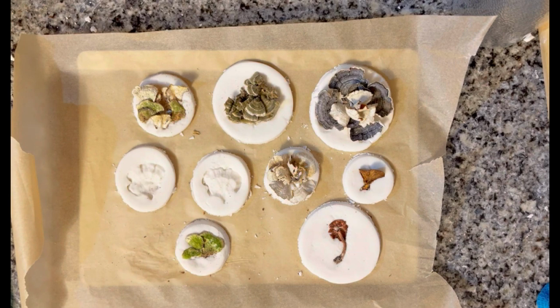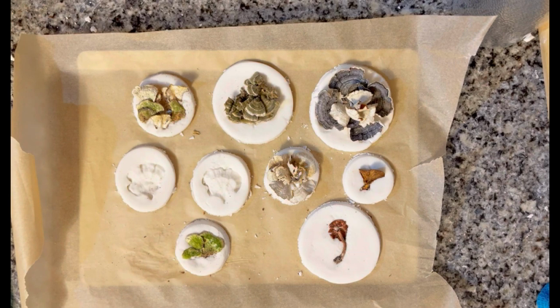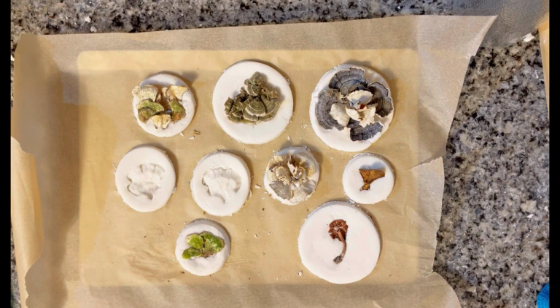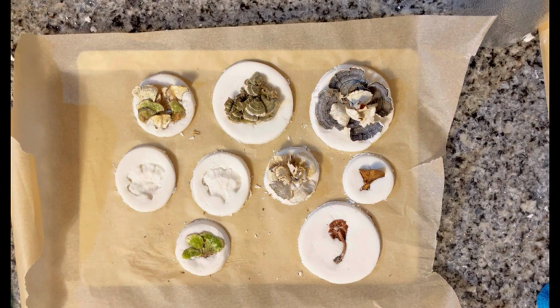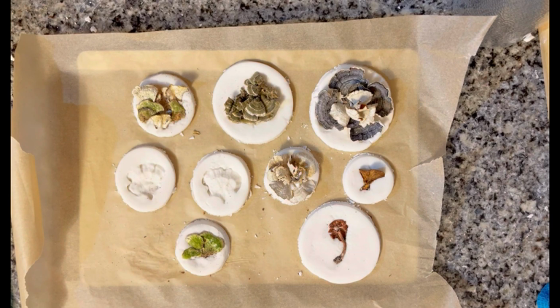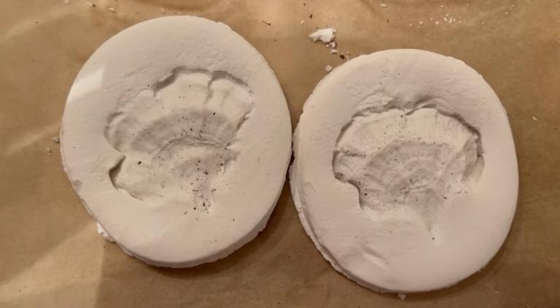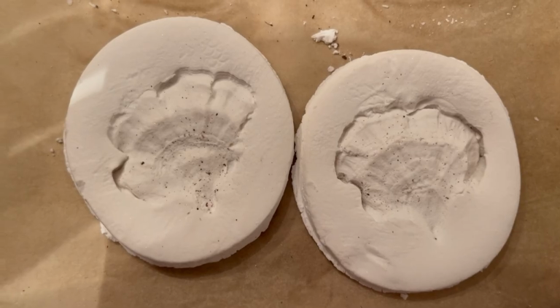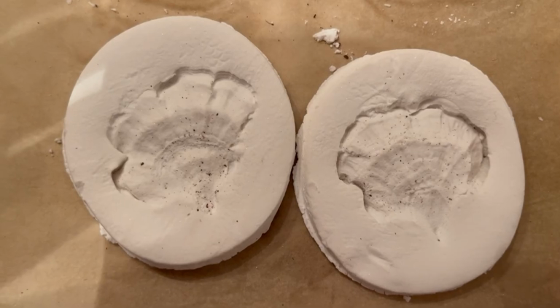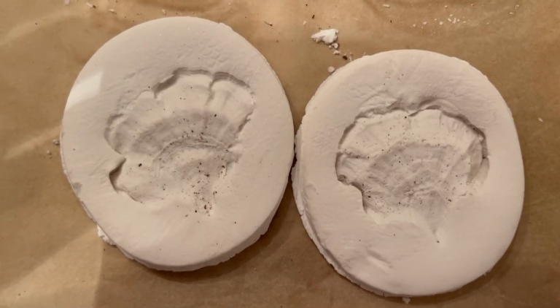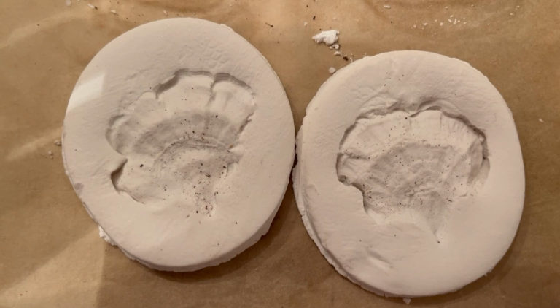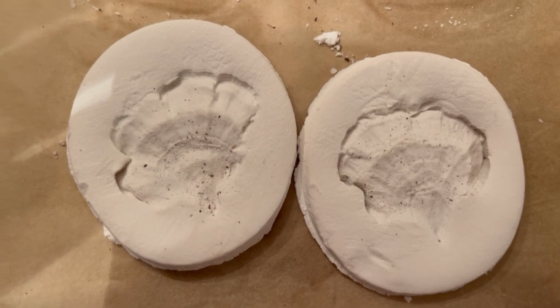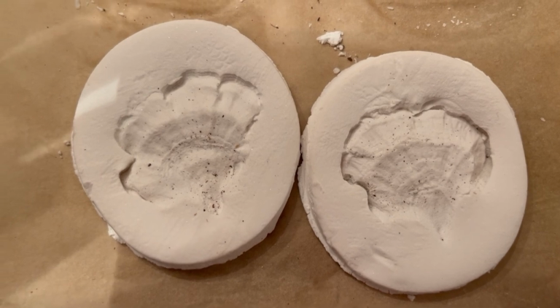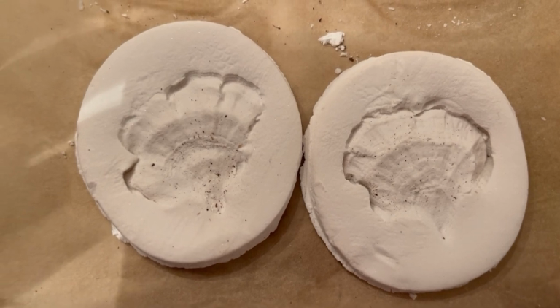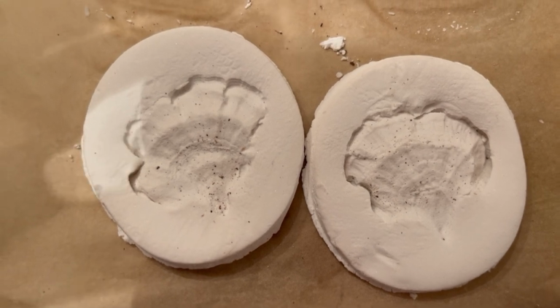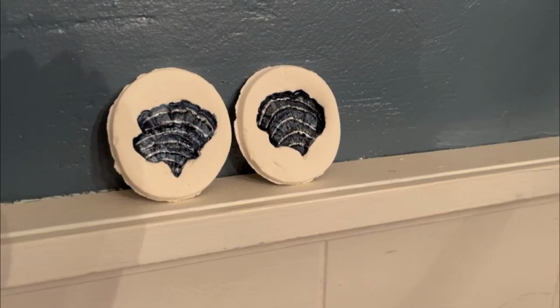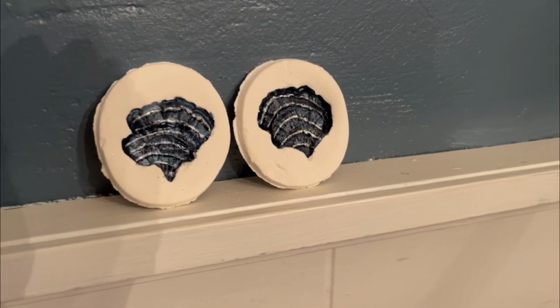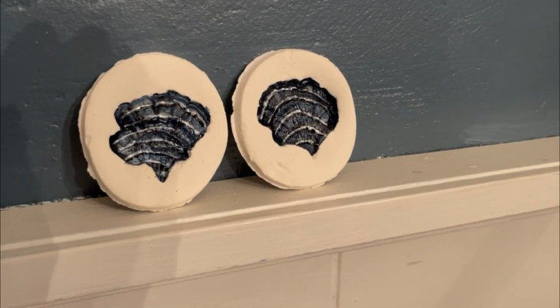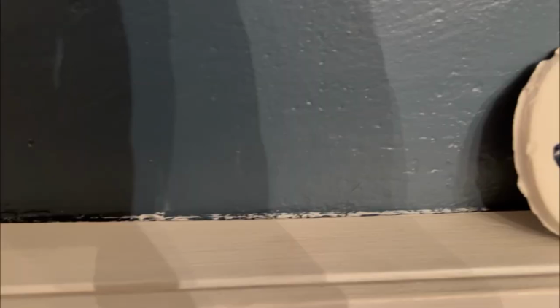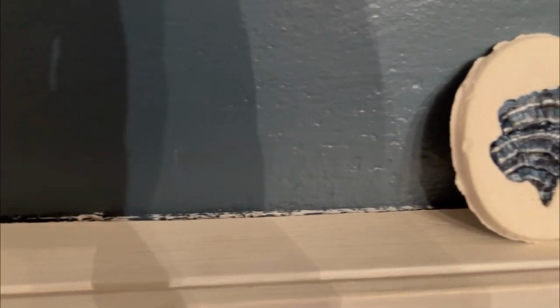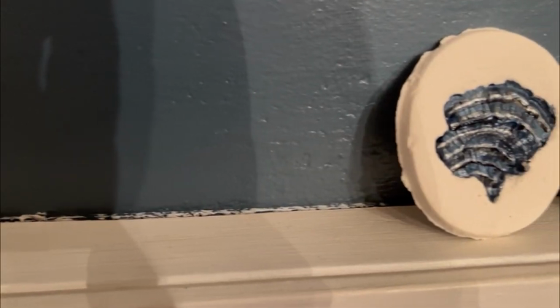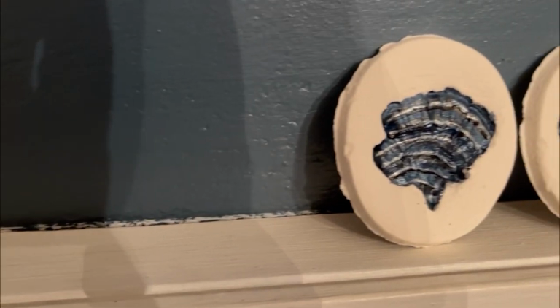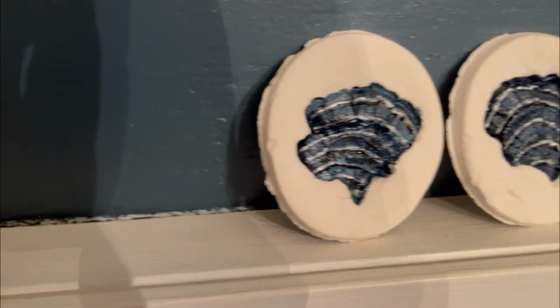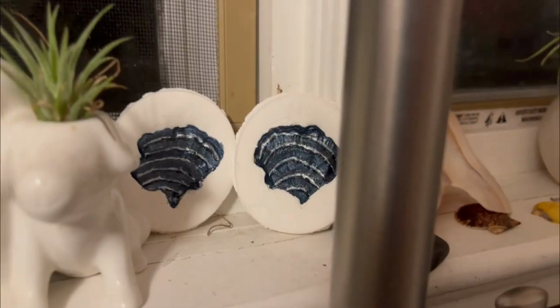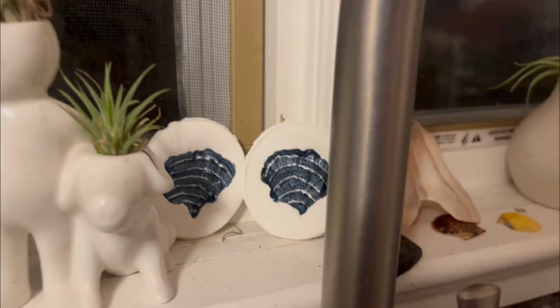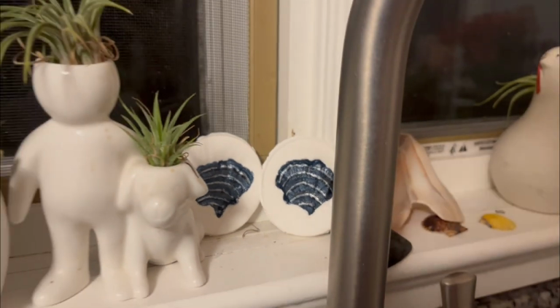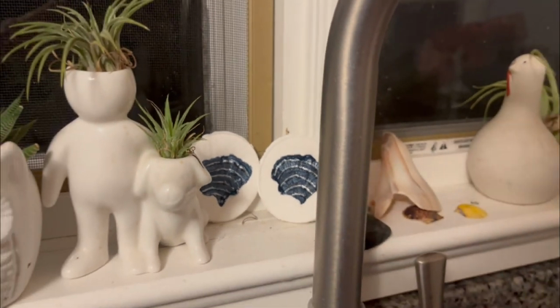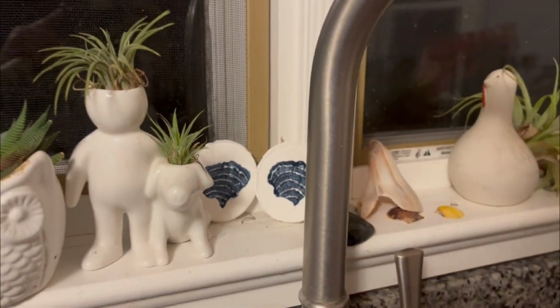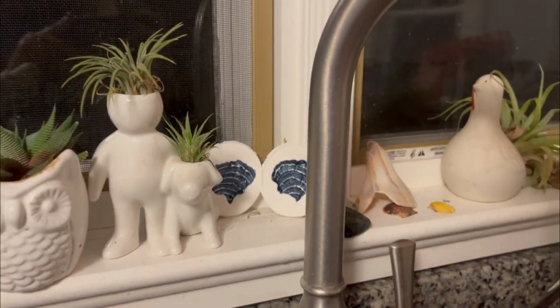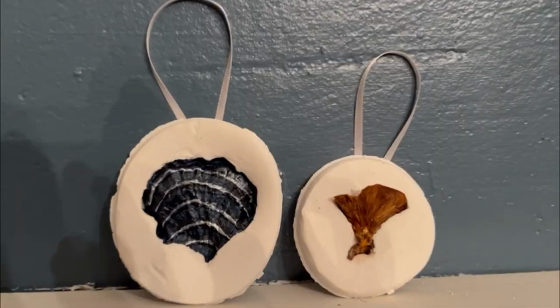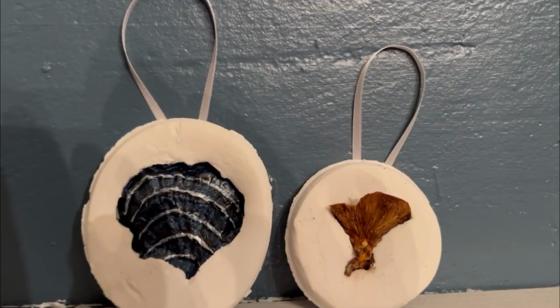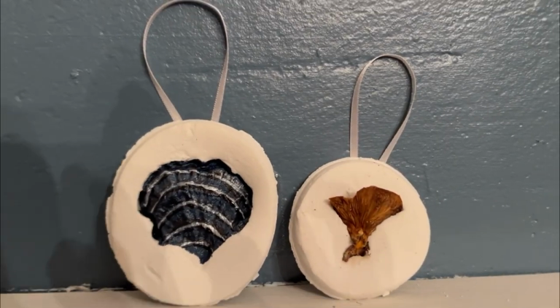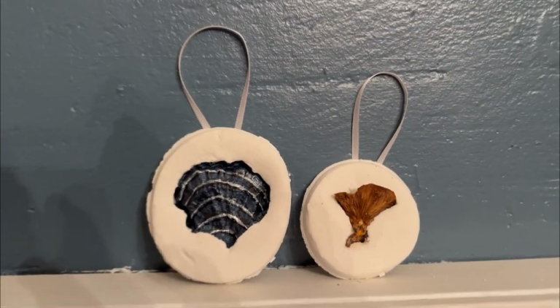I ended up painting the clay molds to resemble the turkey tail mushroom that I used to press them with, and it ended up beautiful. I ended up decorating these all over my house and even made them into ornaments.